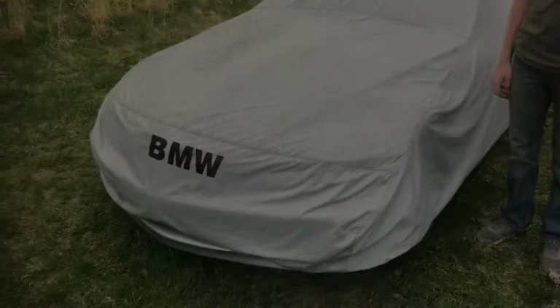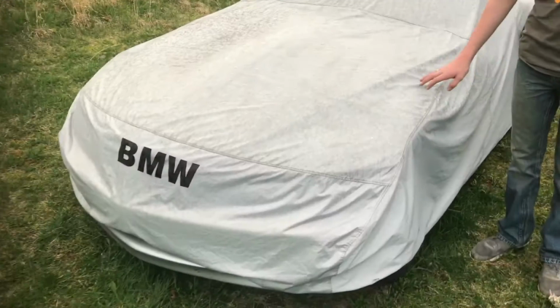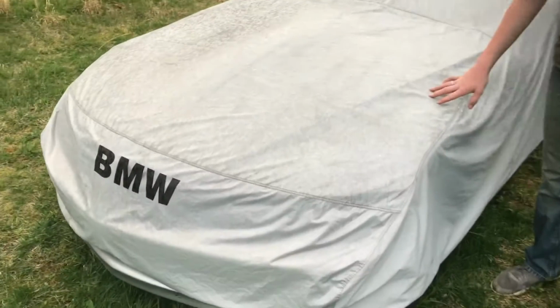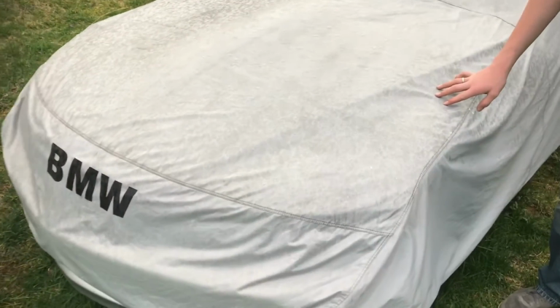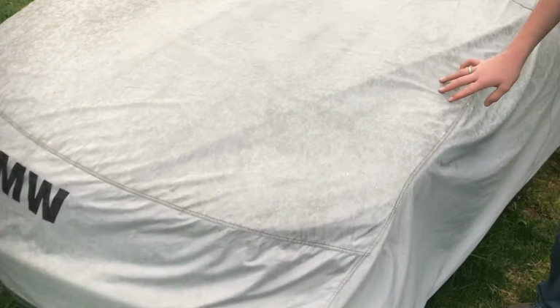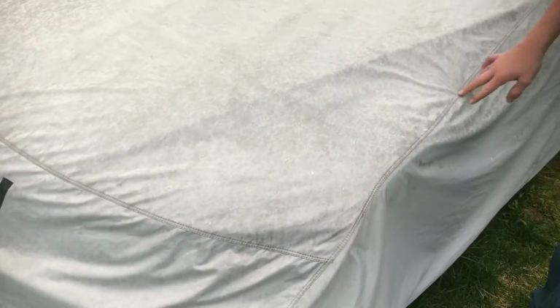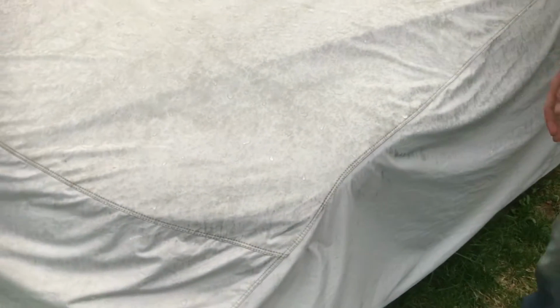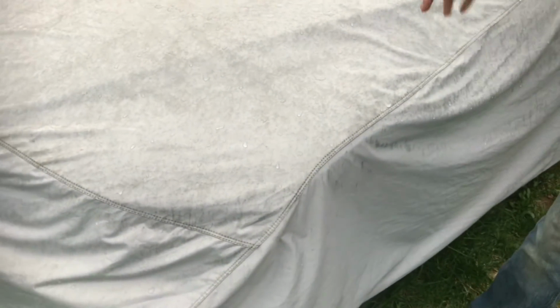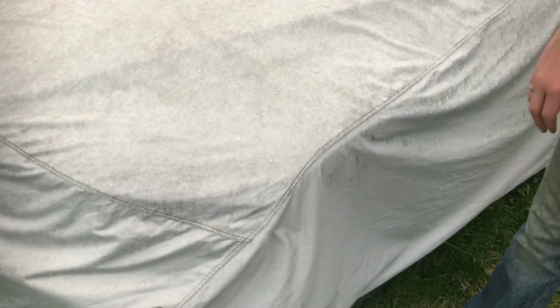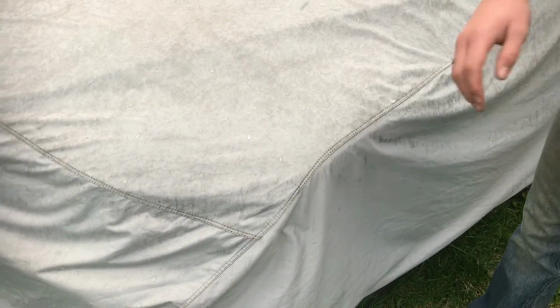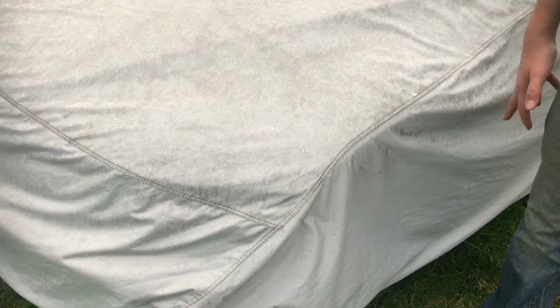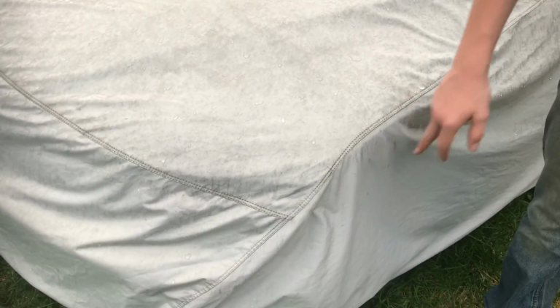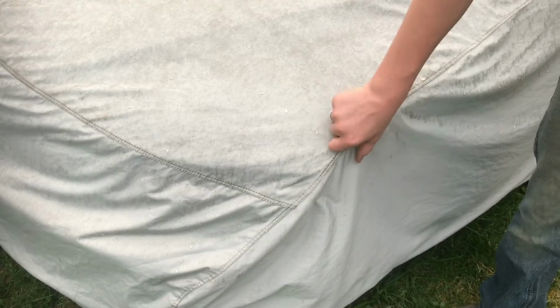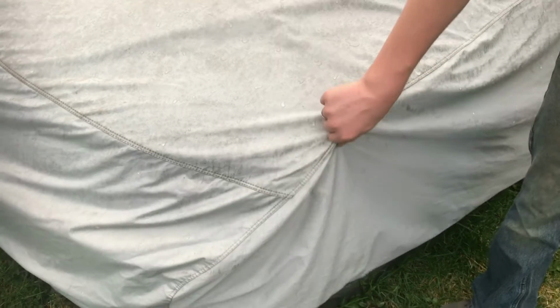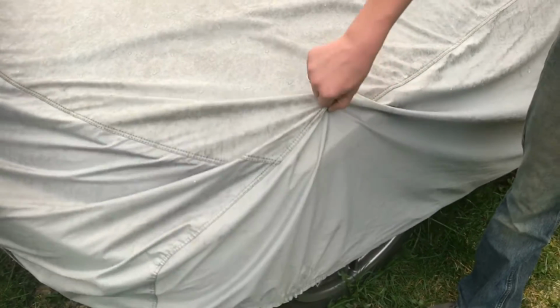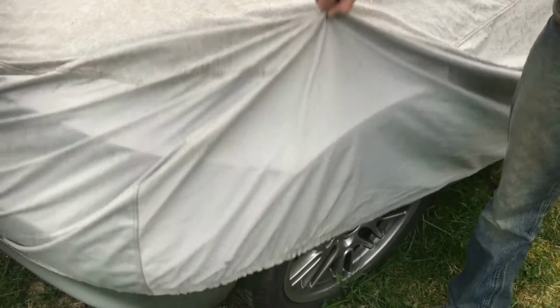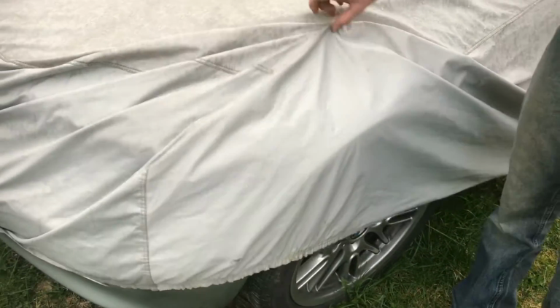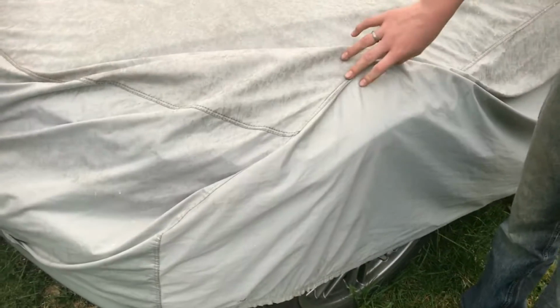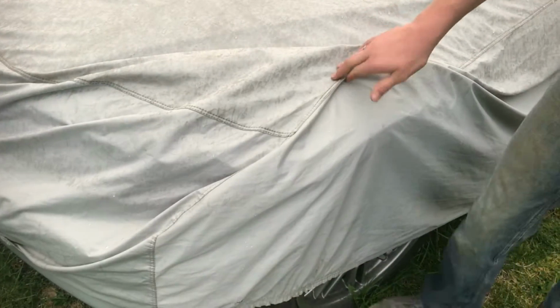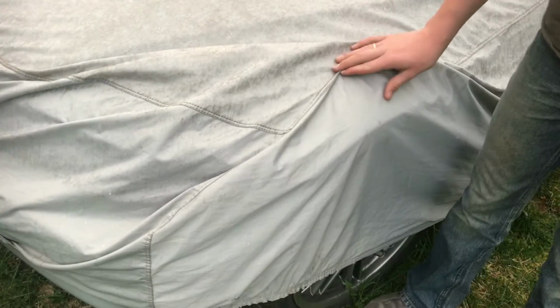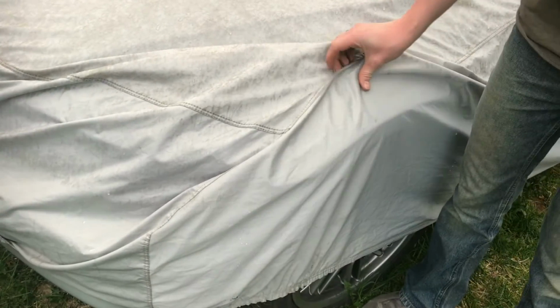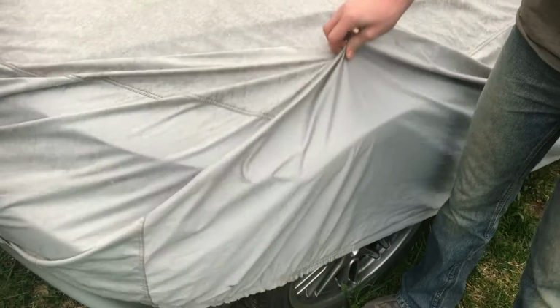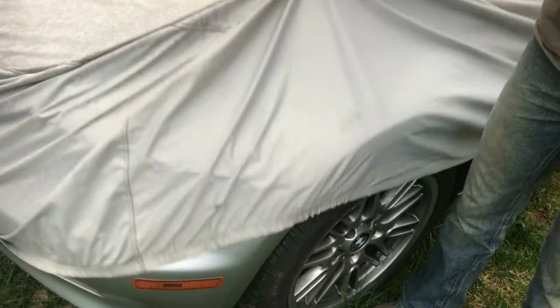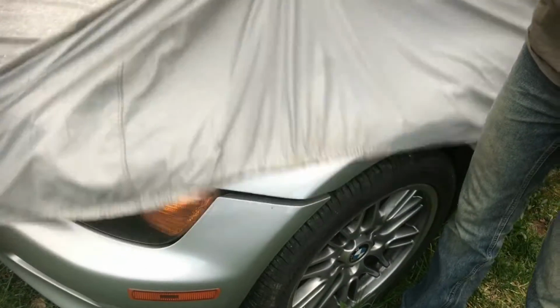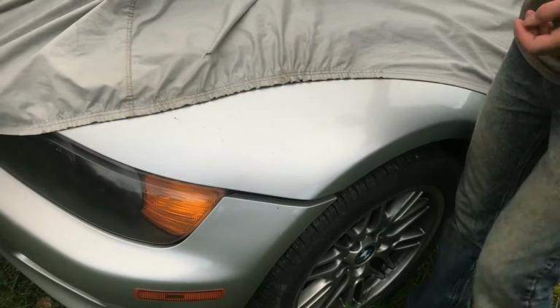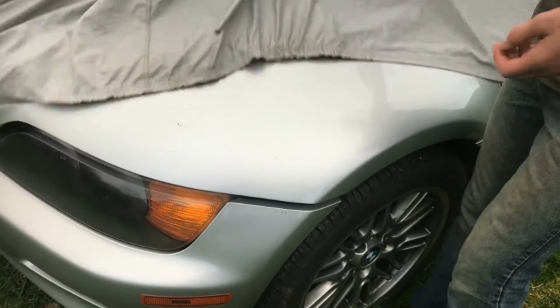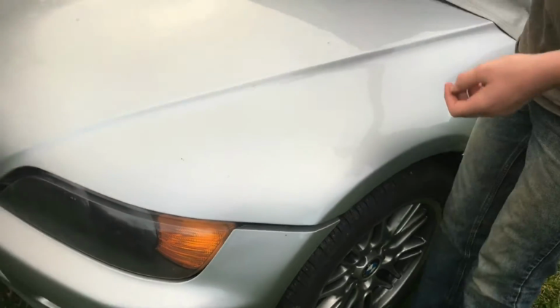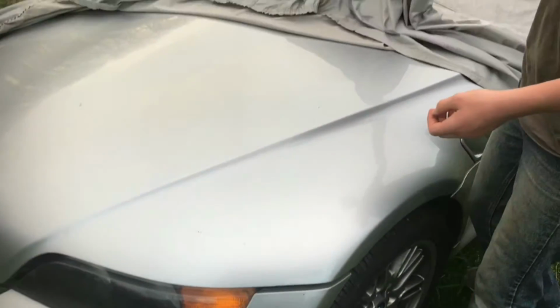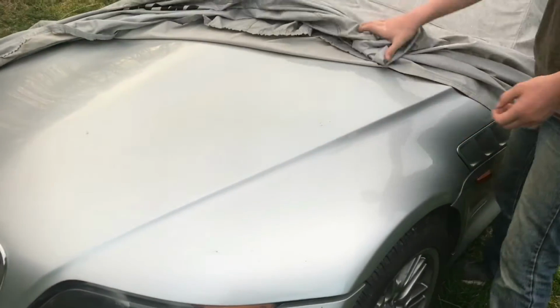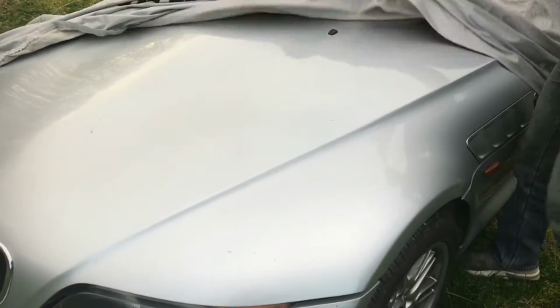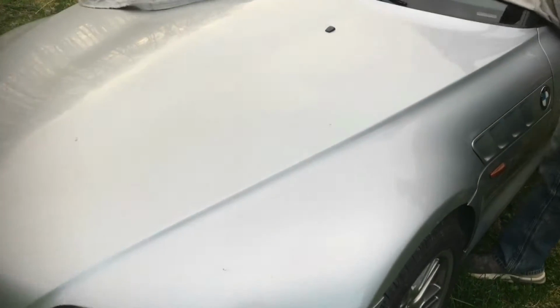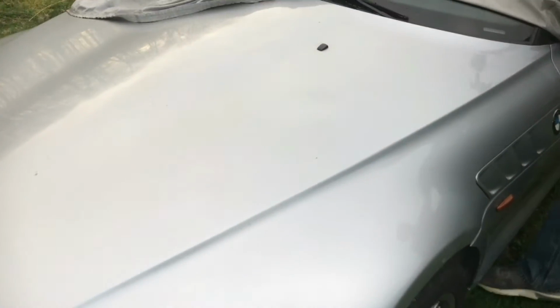We've had this car sitting over the winter because it doesn't do very well in the winter. So whenever we check the battery, it is totally dead. Let's go ahead and charge up the battery.